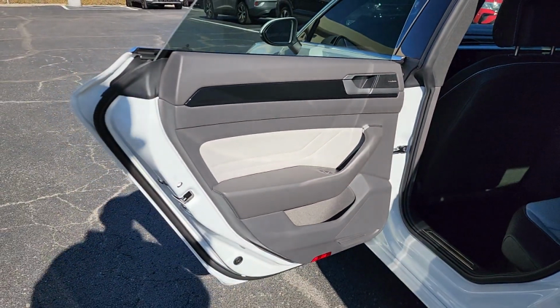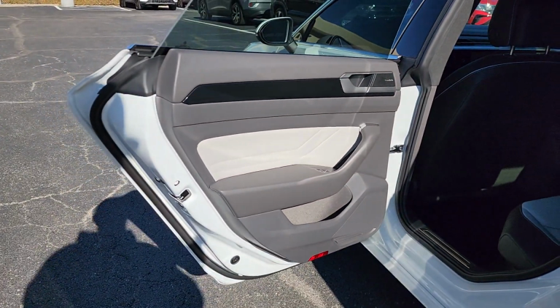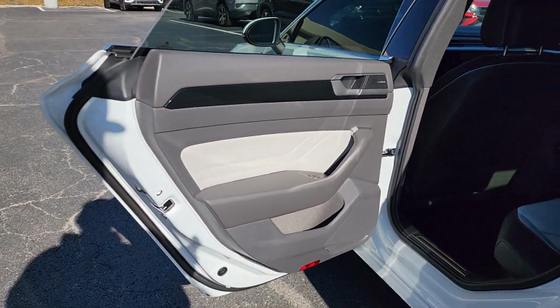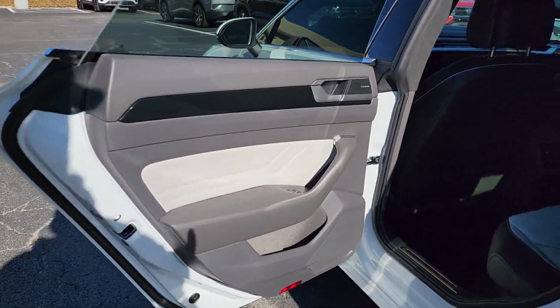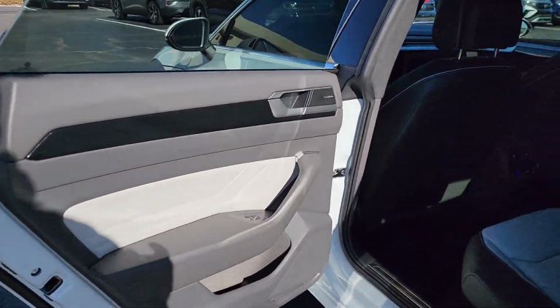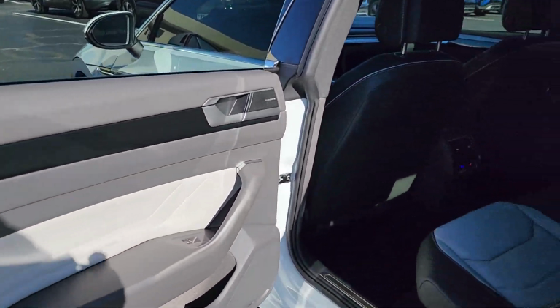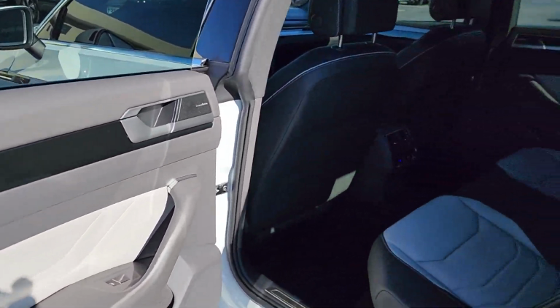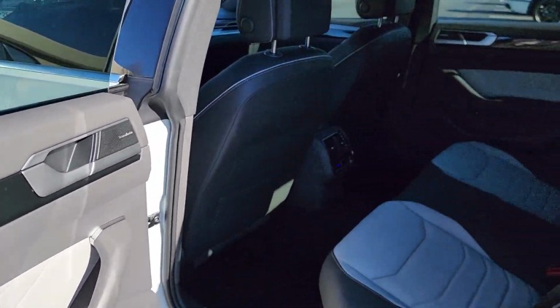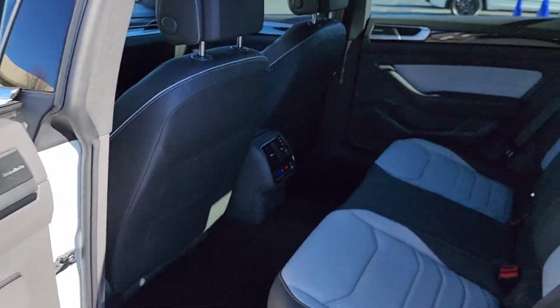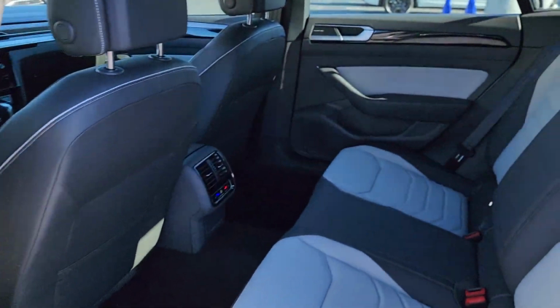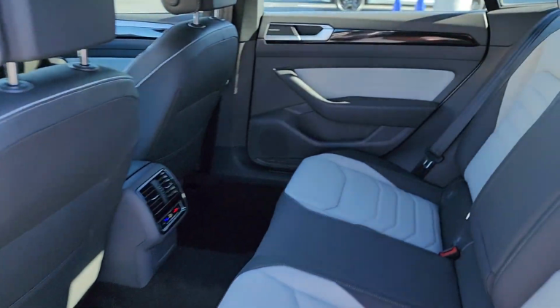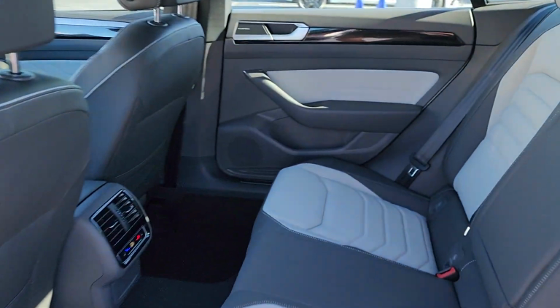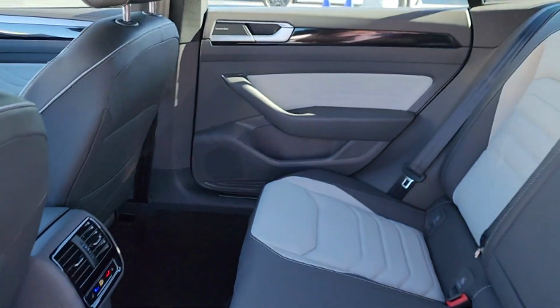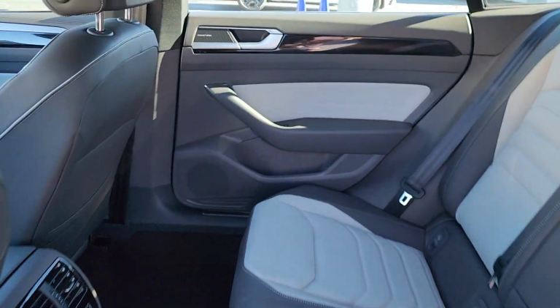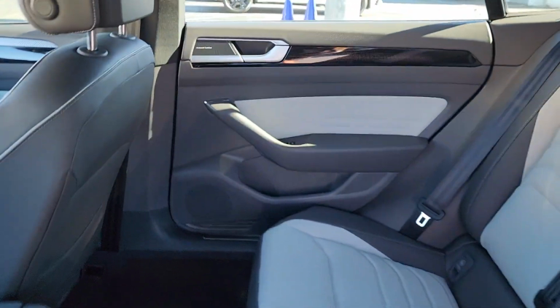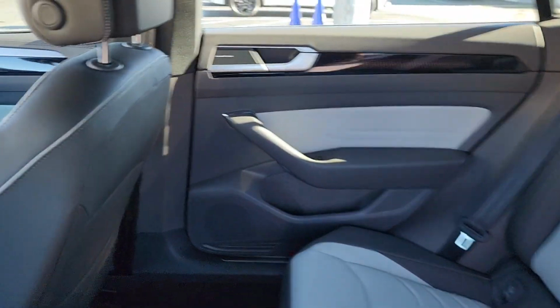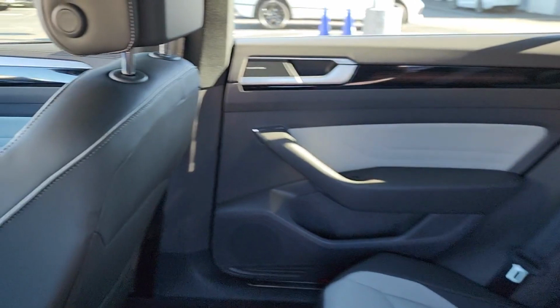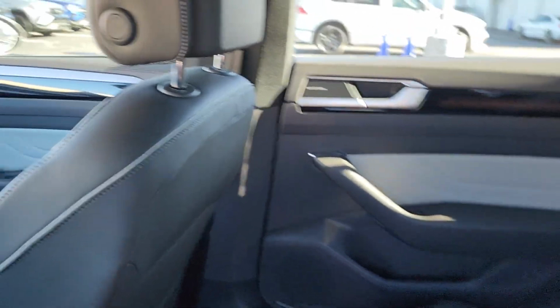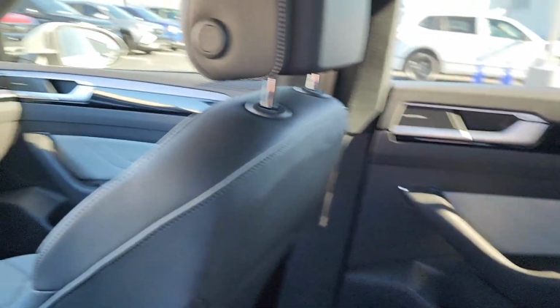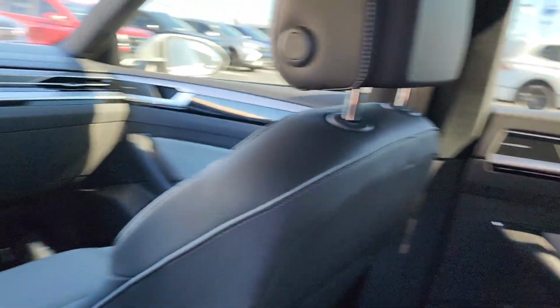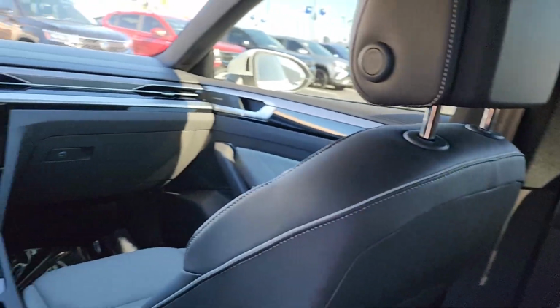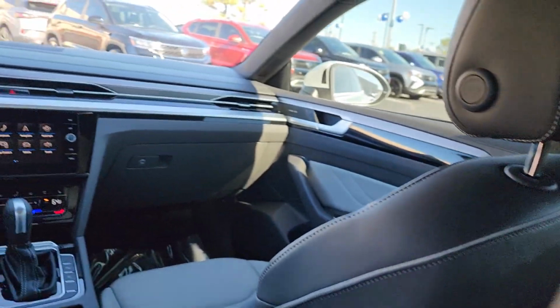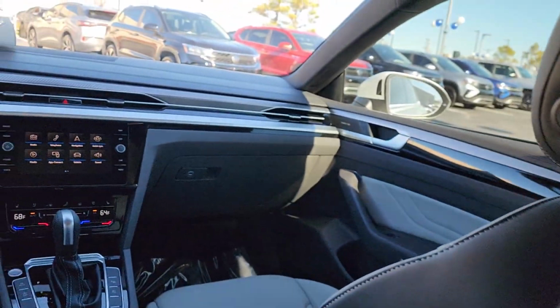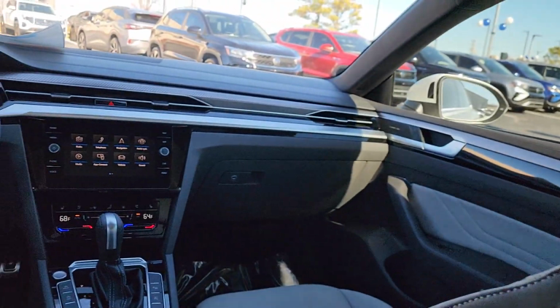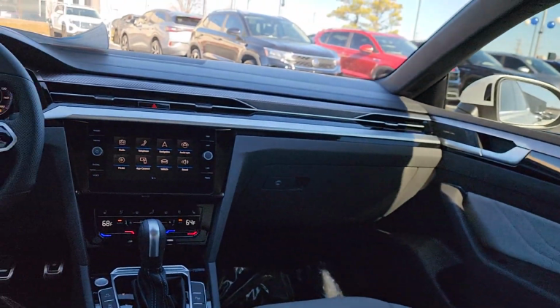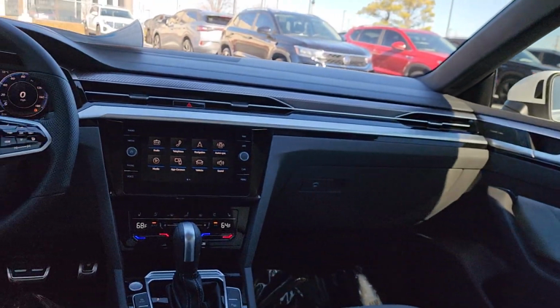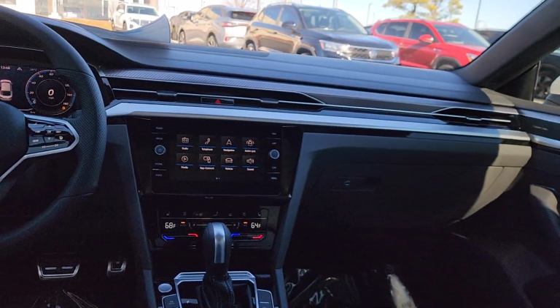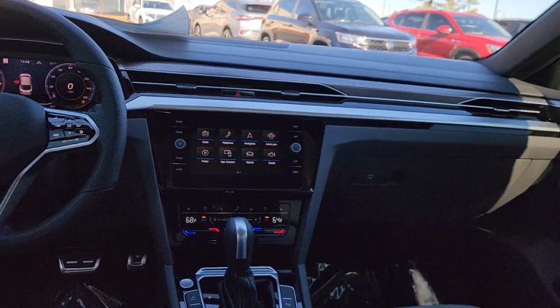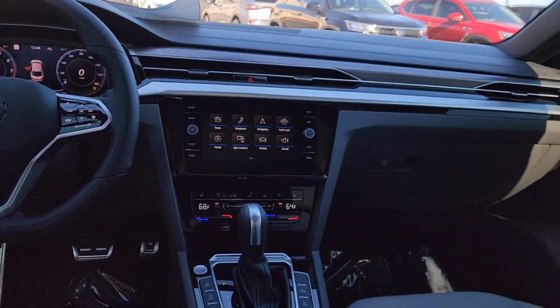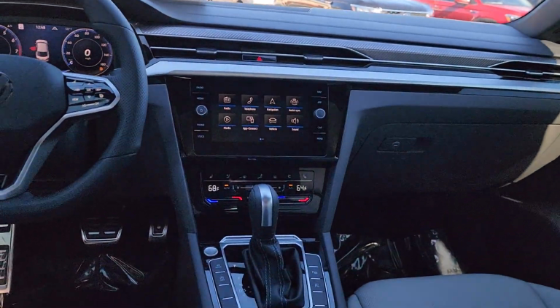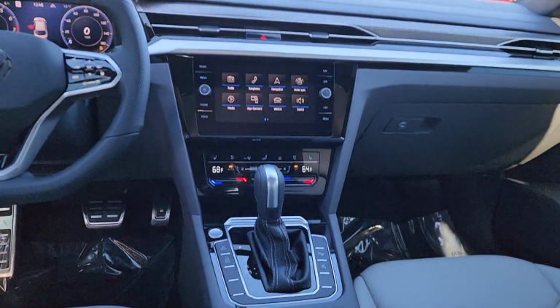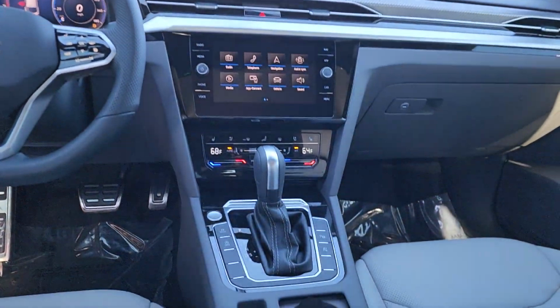Make a bold style statement when you arrive in this sophisticated Arteon. Come in for a fun and easy test drive — our team will make it the best part of your day.